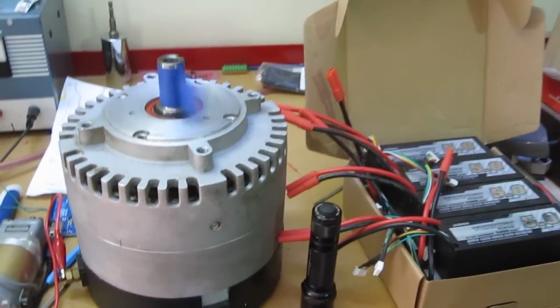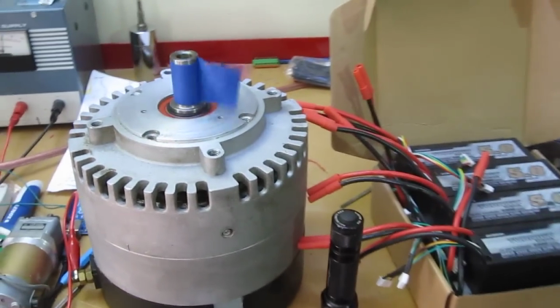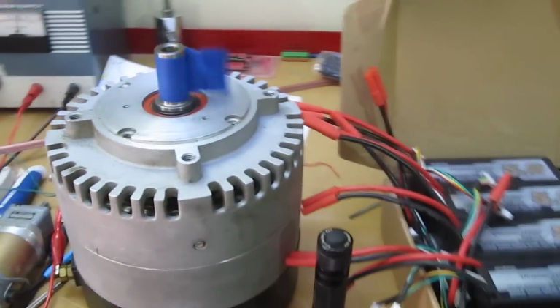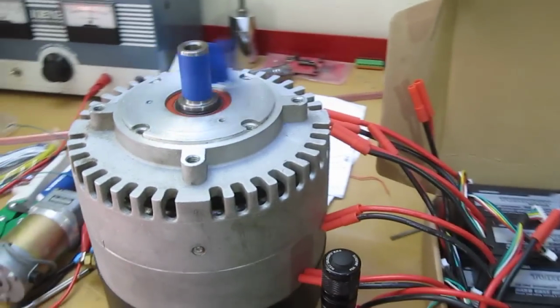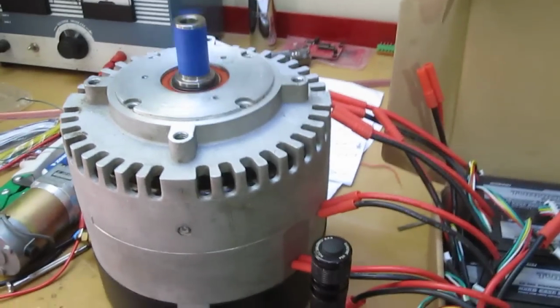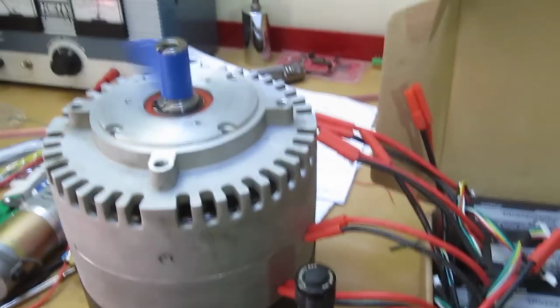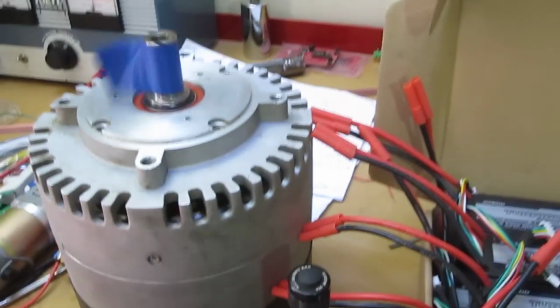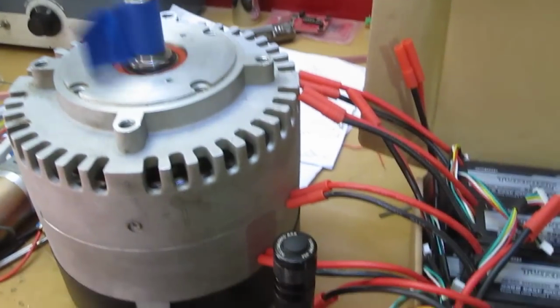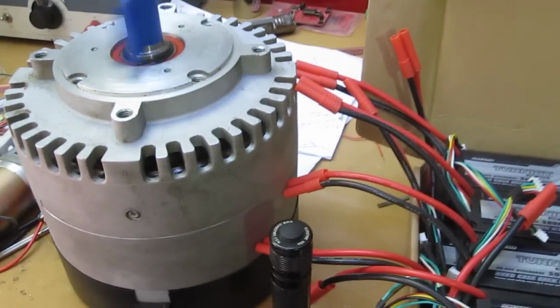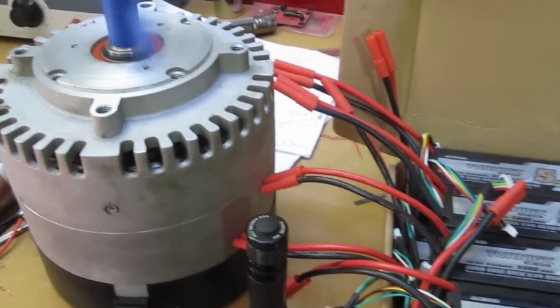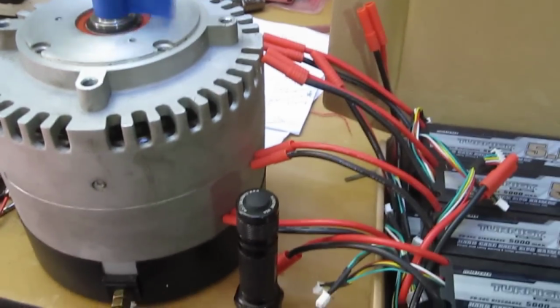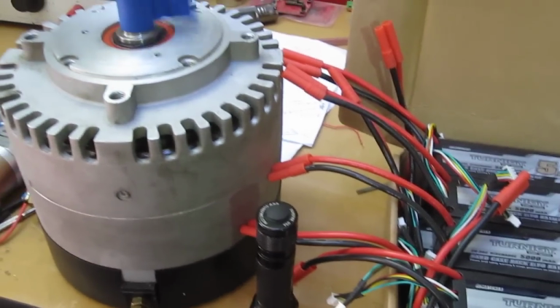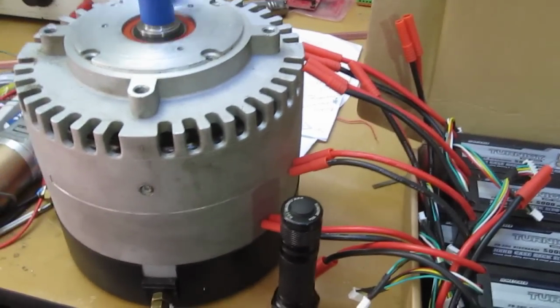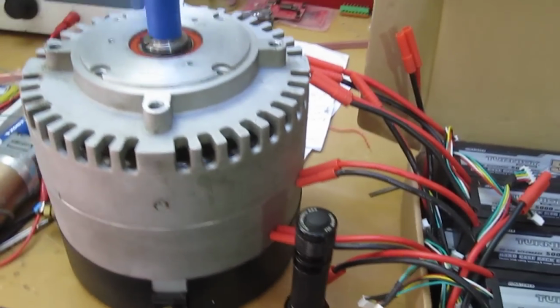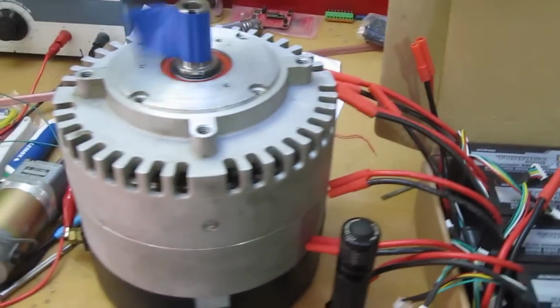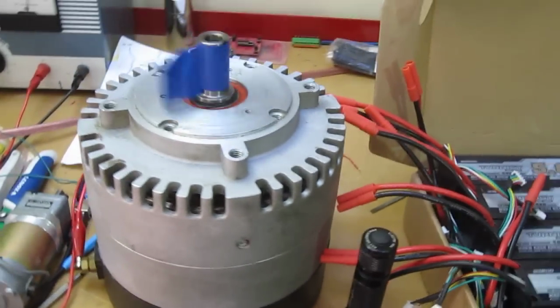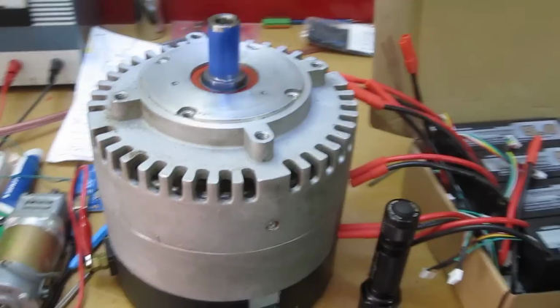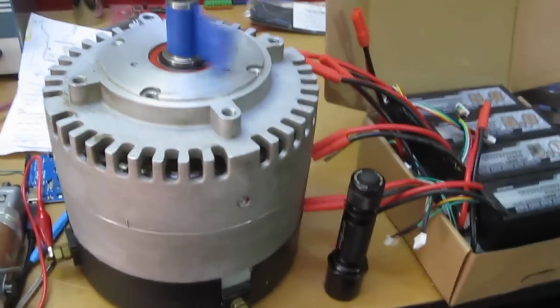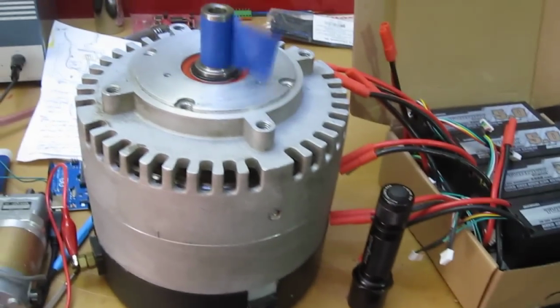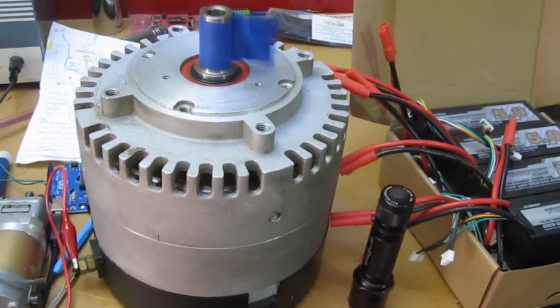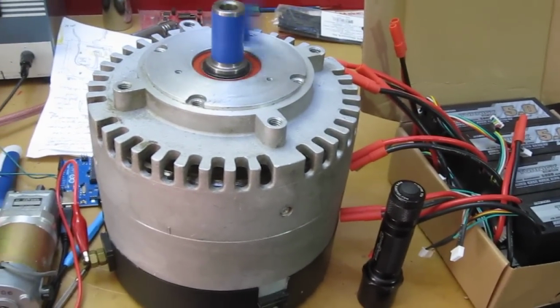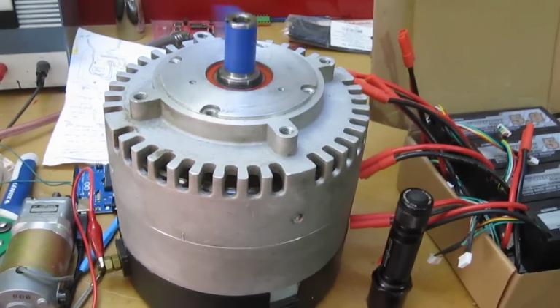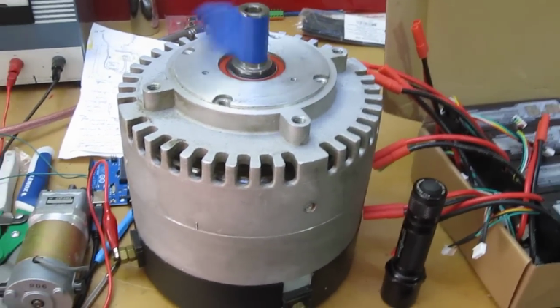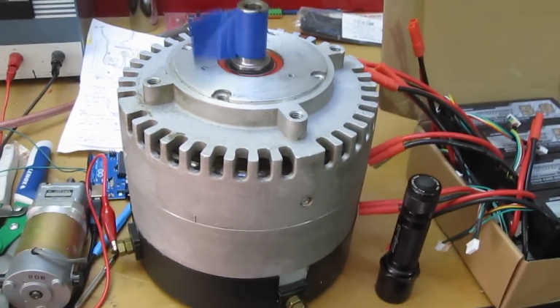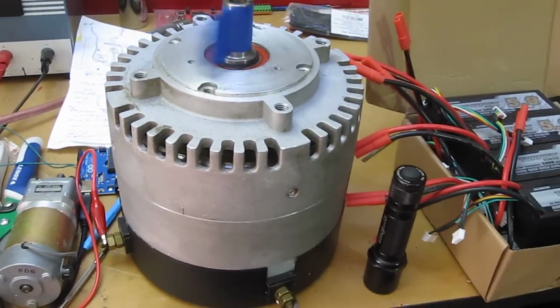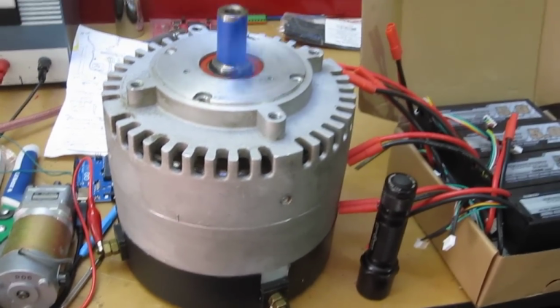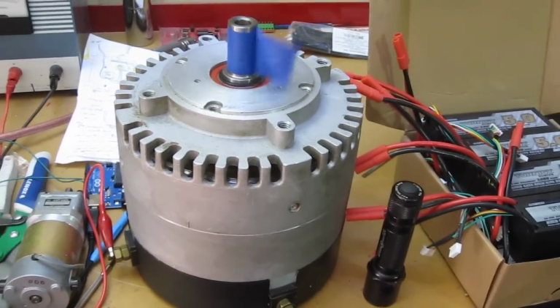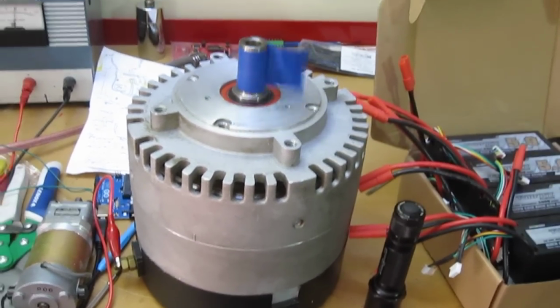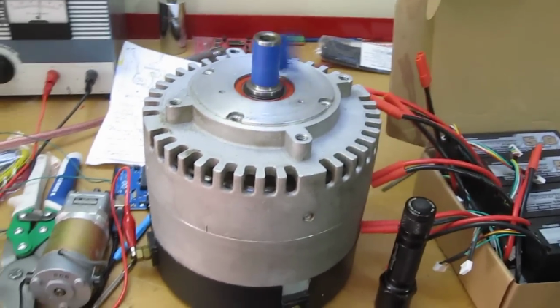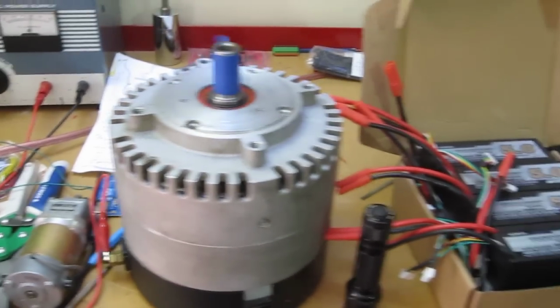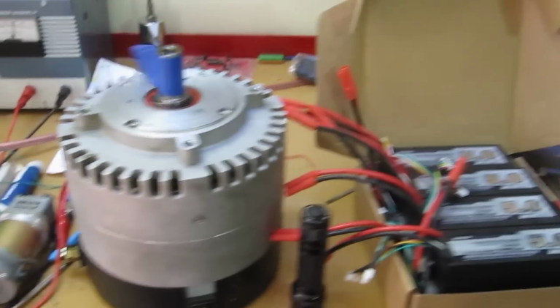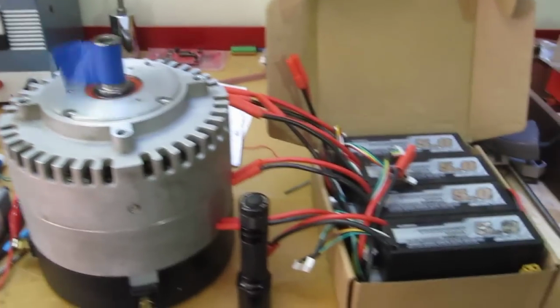This is the Mars Electric 1003 motor. It is the double brushed 72 volt motor. It's supposed to handle 200 amps continuous, 400 max.